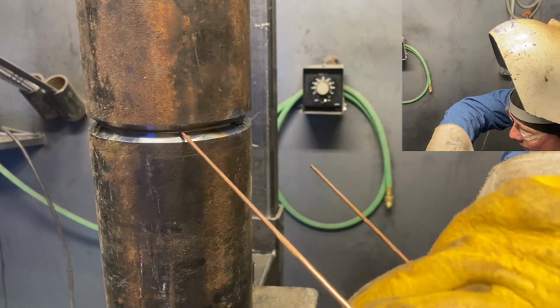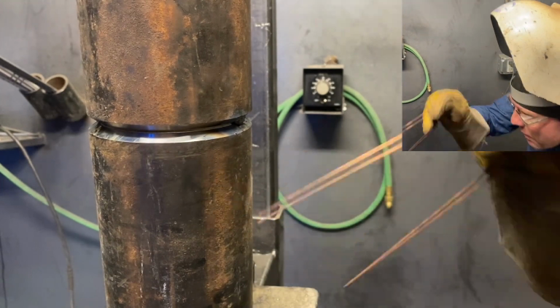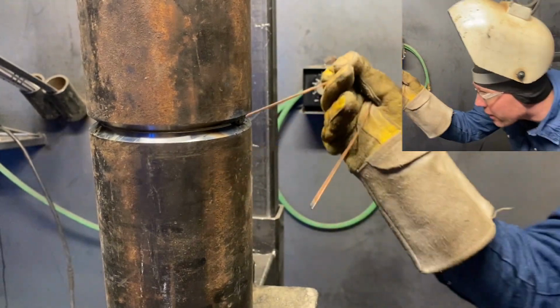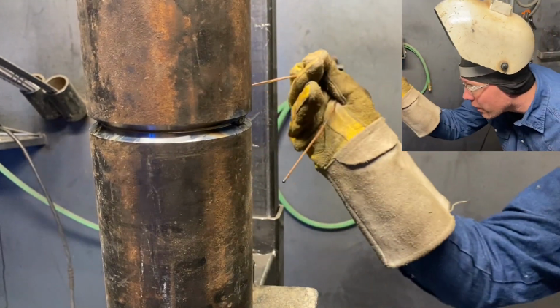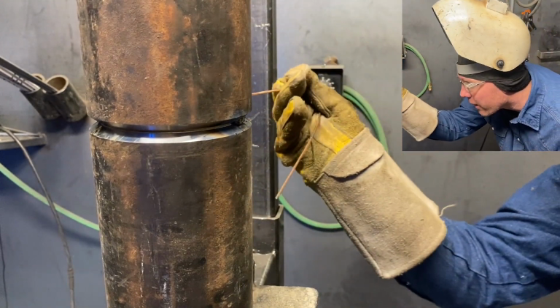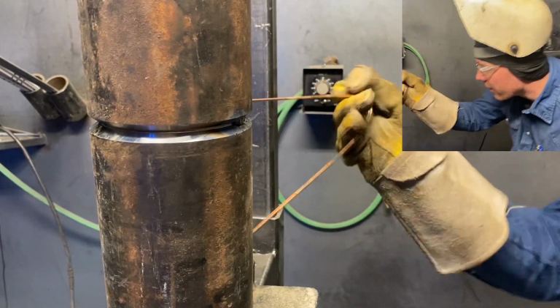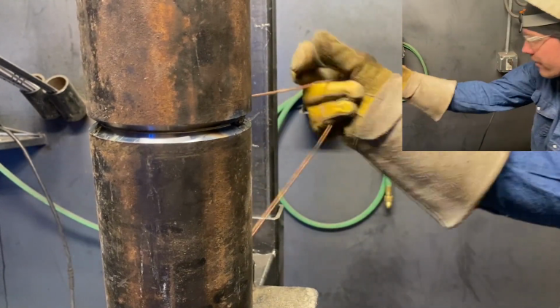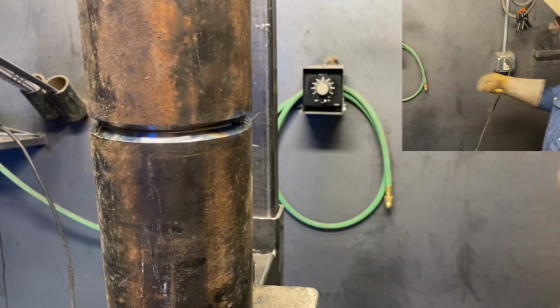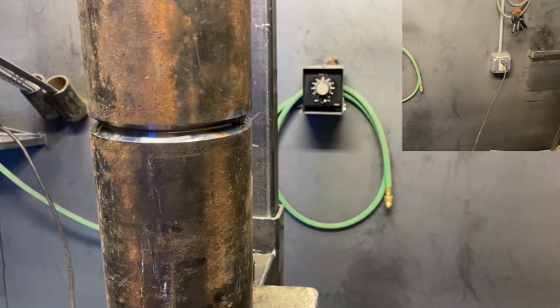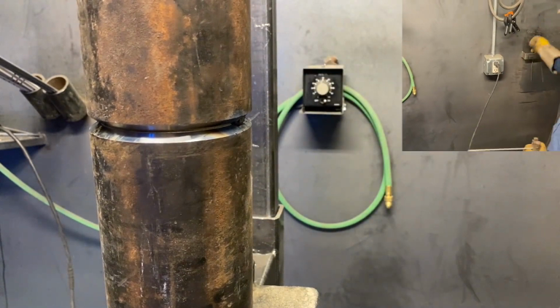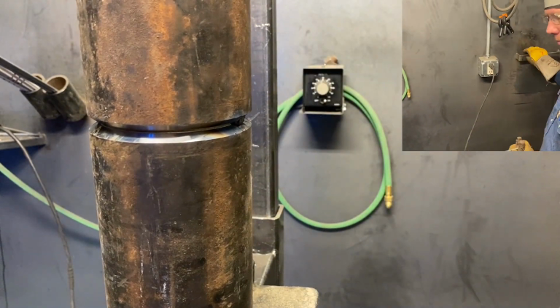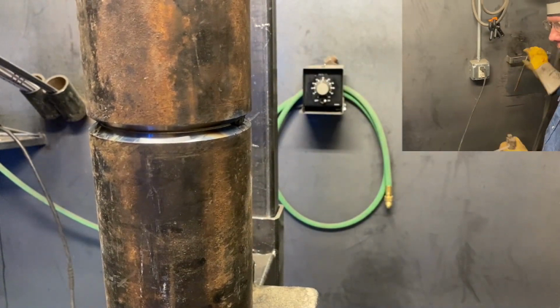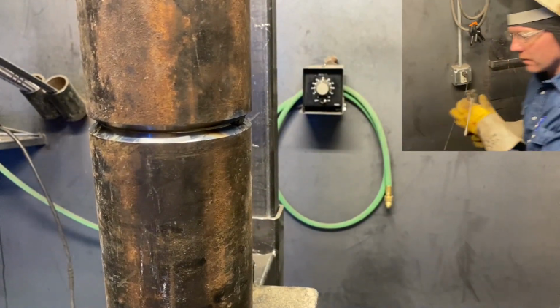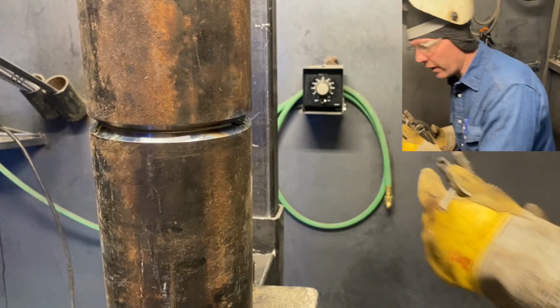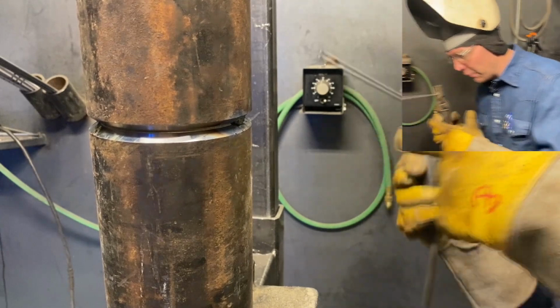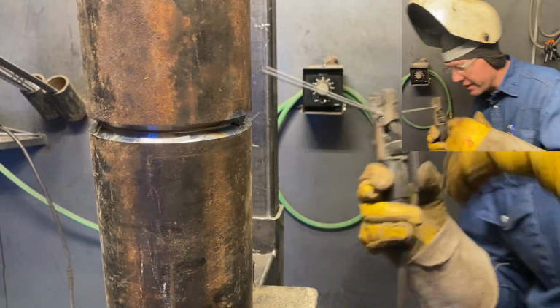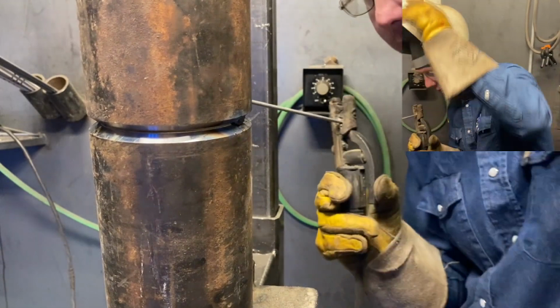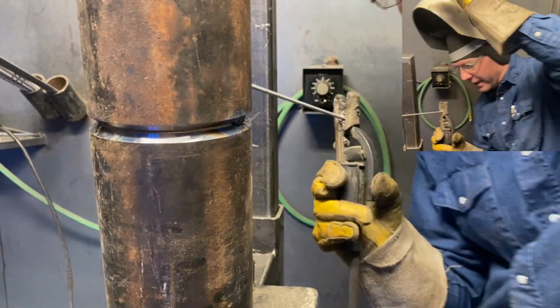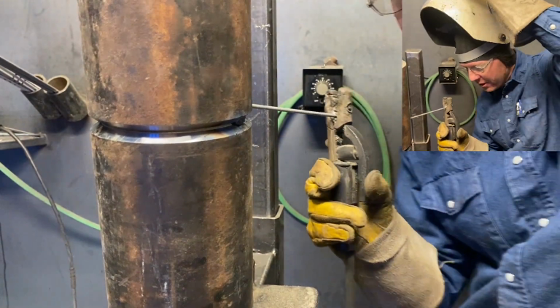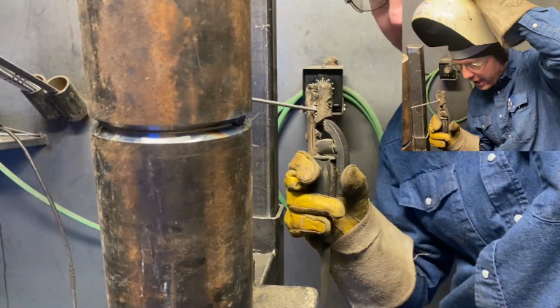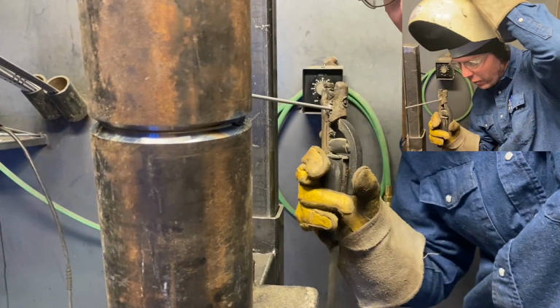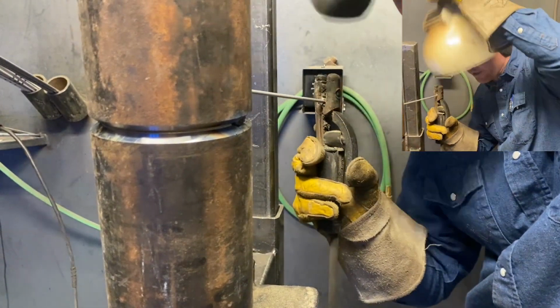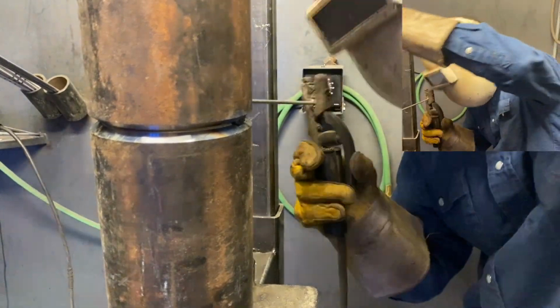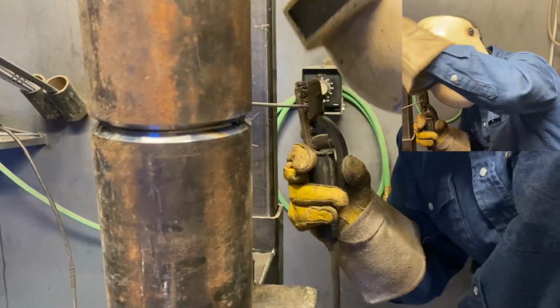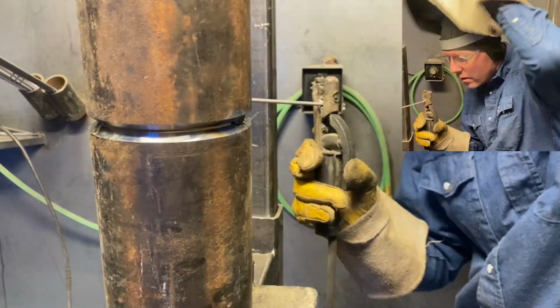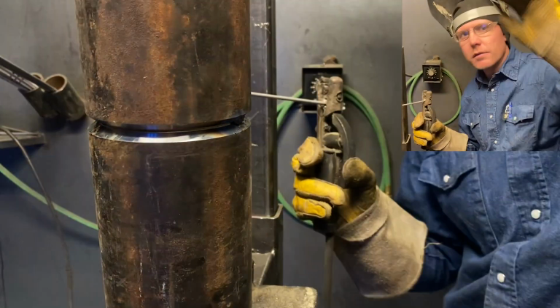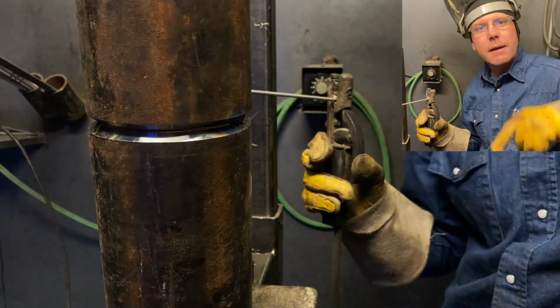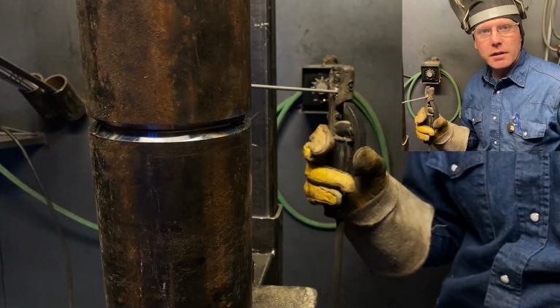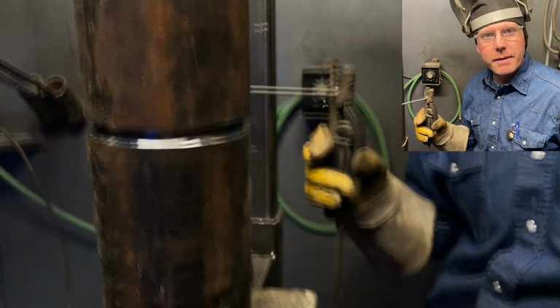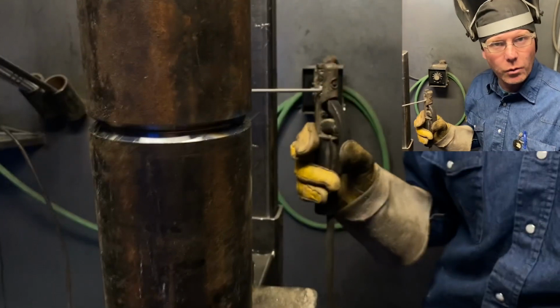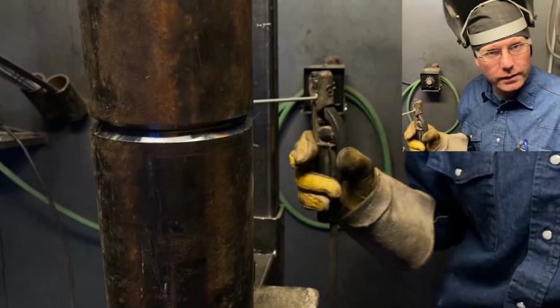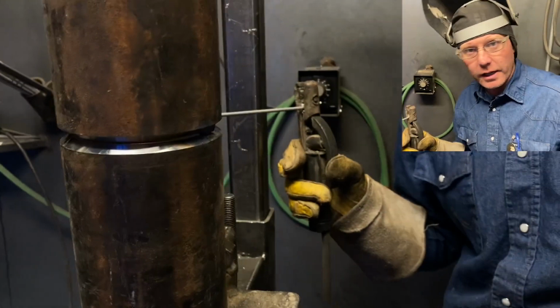It's going to be pretty good welding right there. We'll put a tack on this side — the gap's just a shade wider on this side.